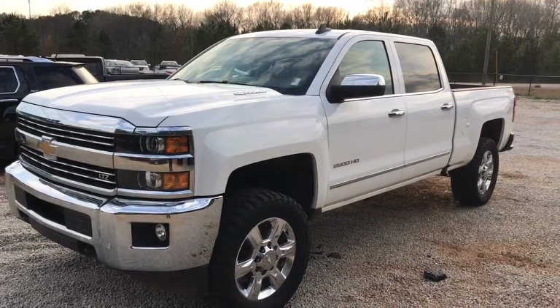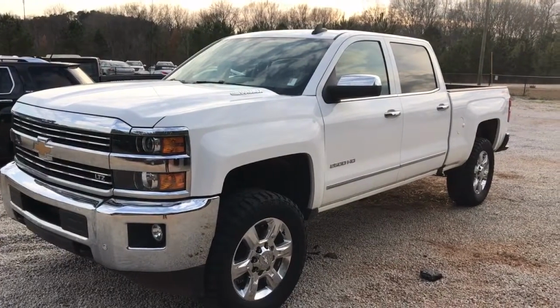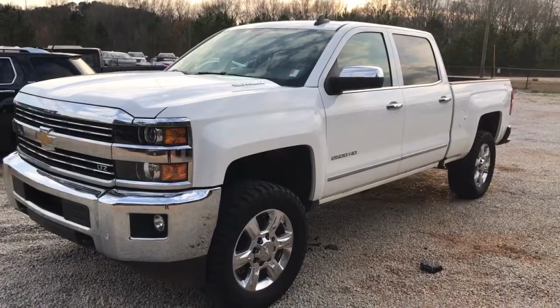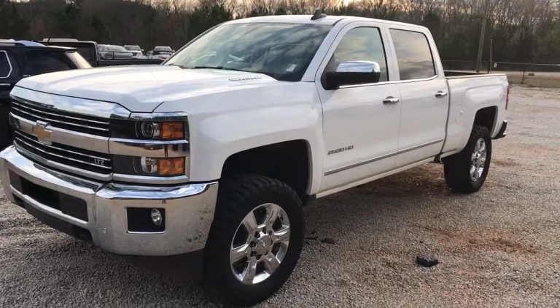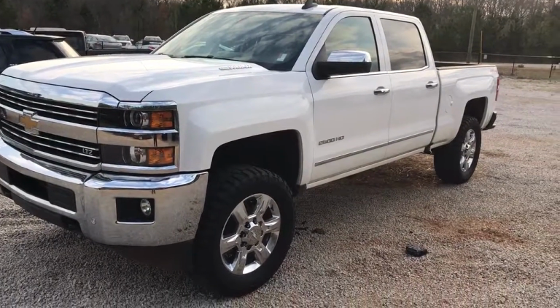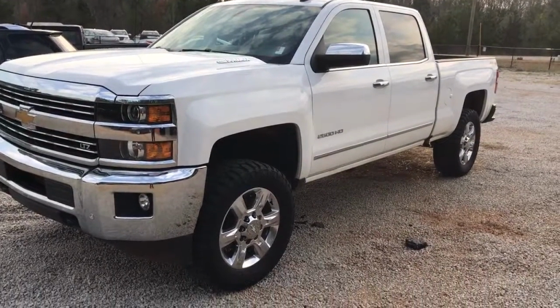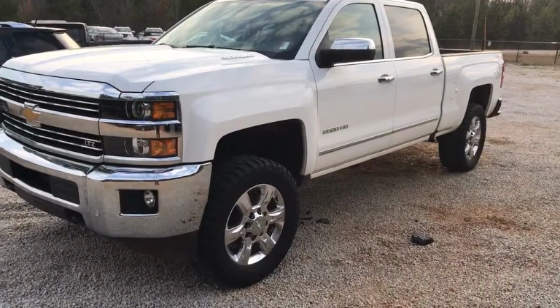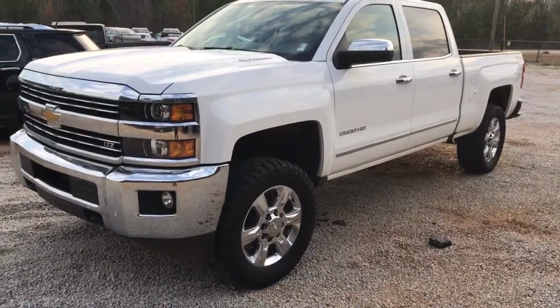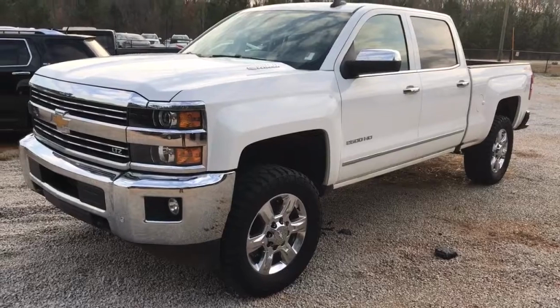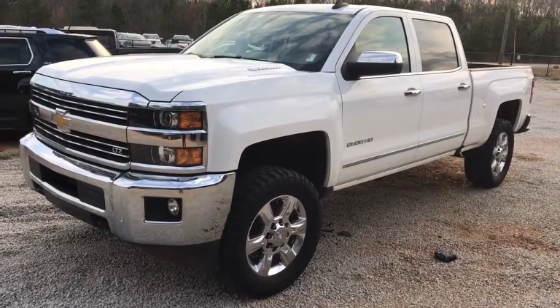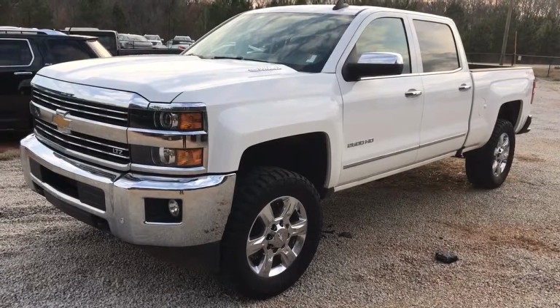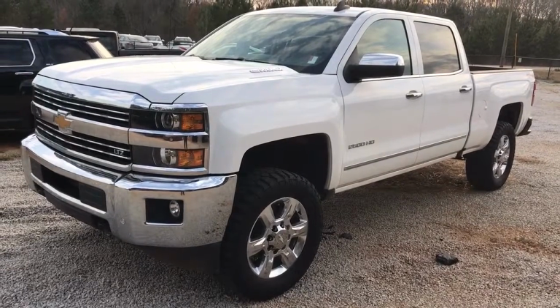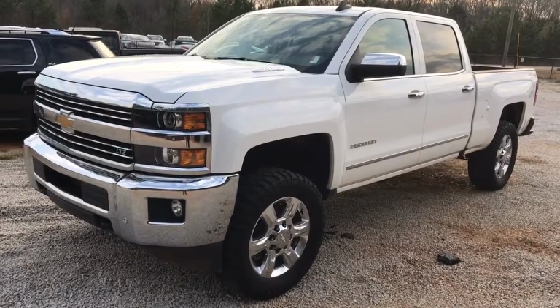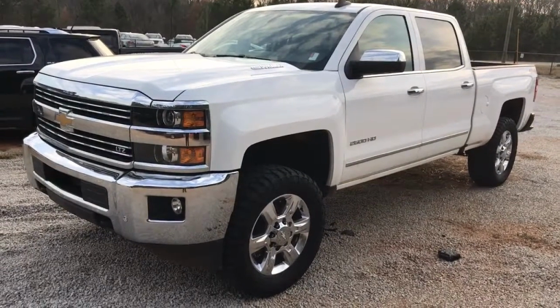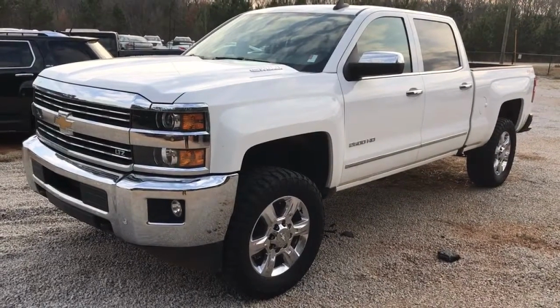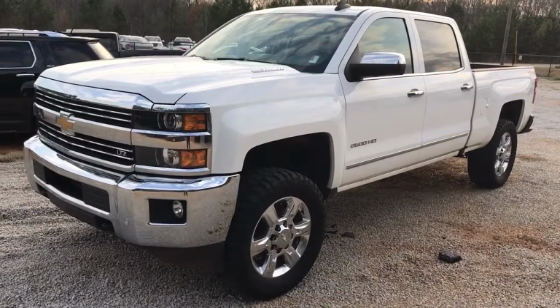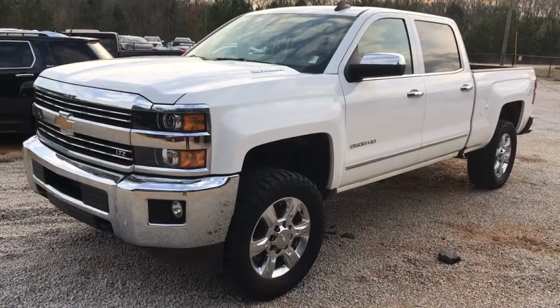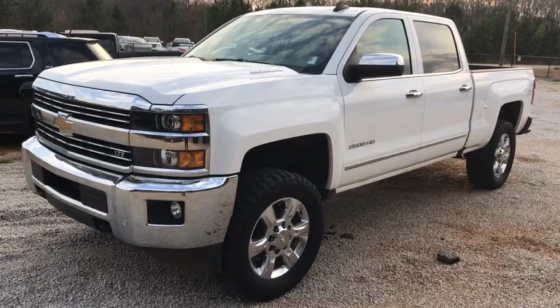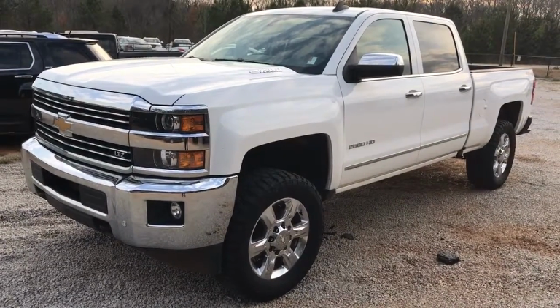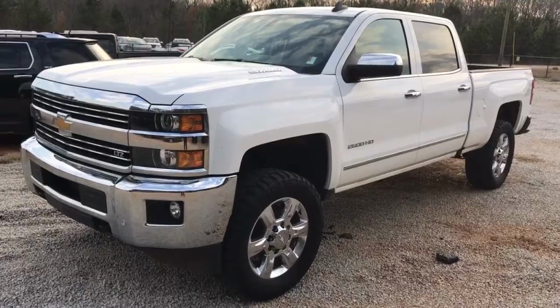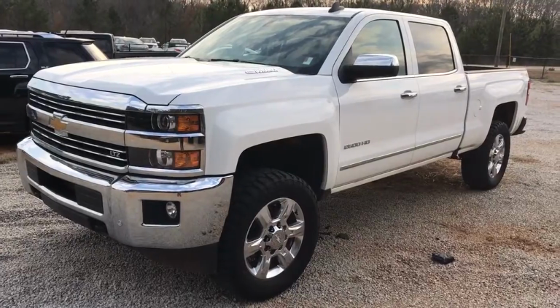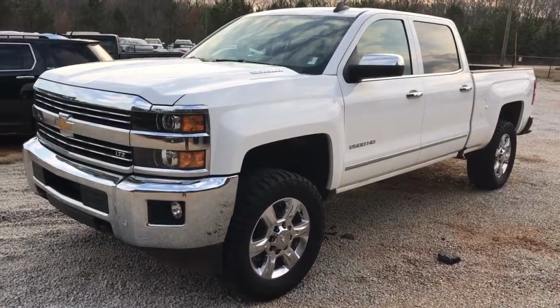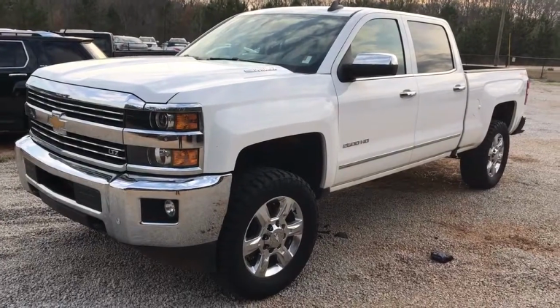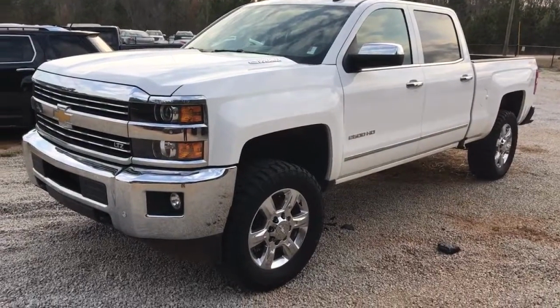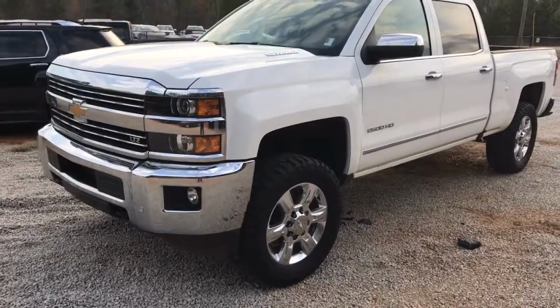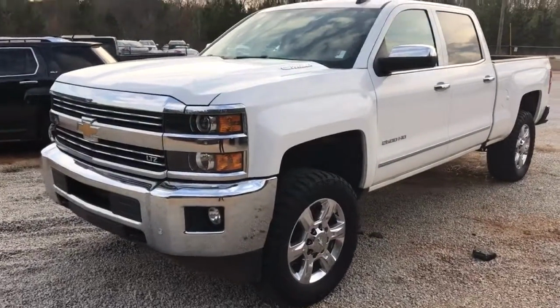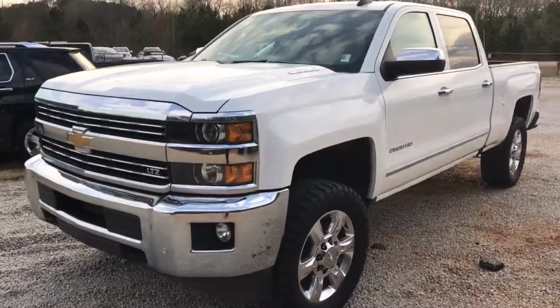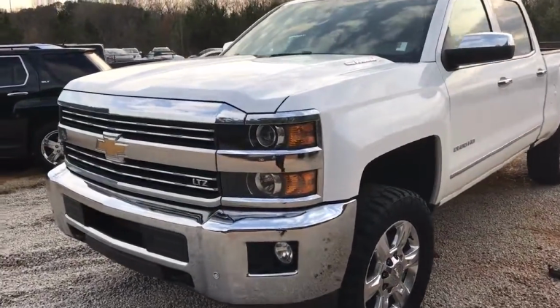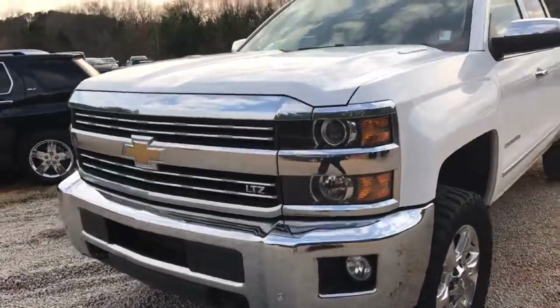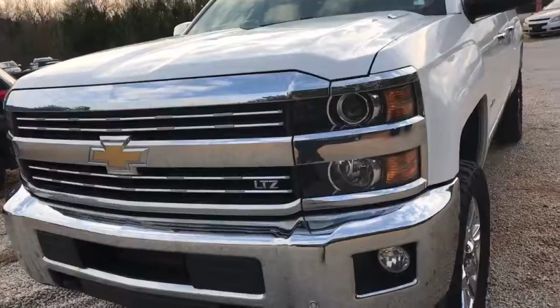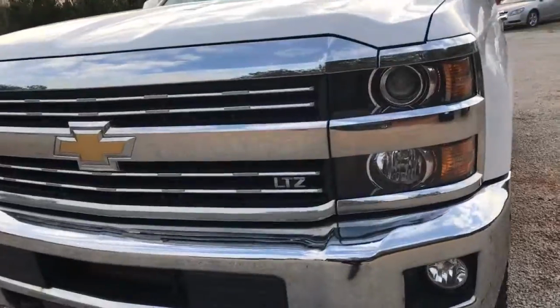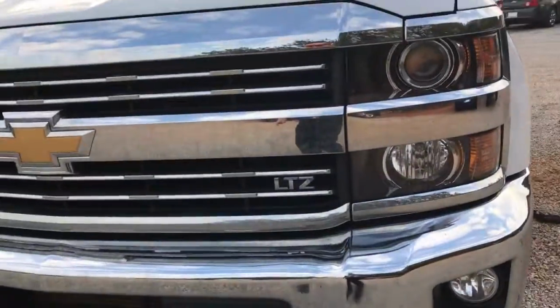Hey Sean, this is Dave Patterson up here at Jimmy Britt Chevrolet. I want to give you a quick video tour on a 2015 Chevrolet 2500 HD Duramax with the Allison transmission, four-wheel drive. It is white in color. It is the LTZ package.